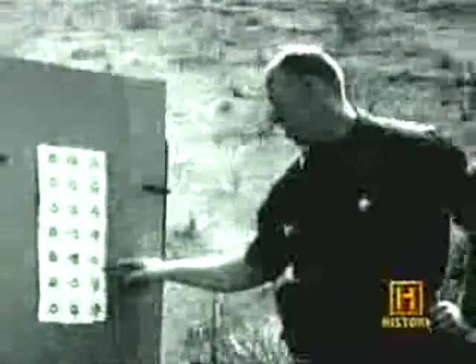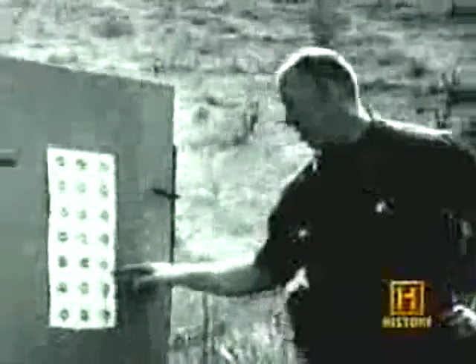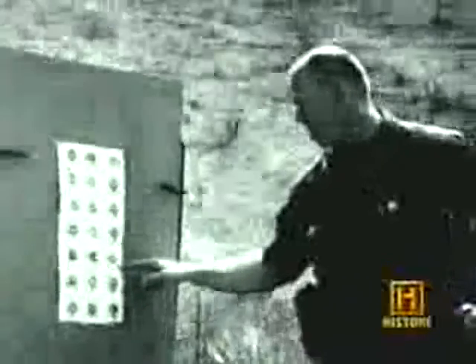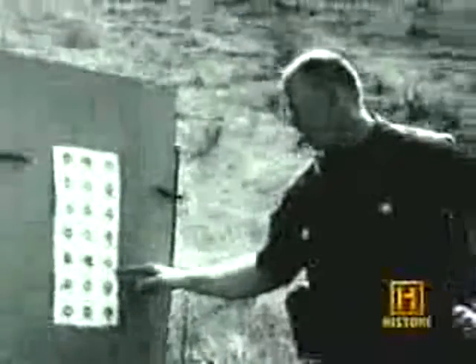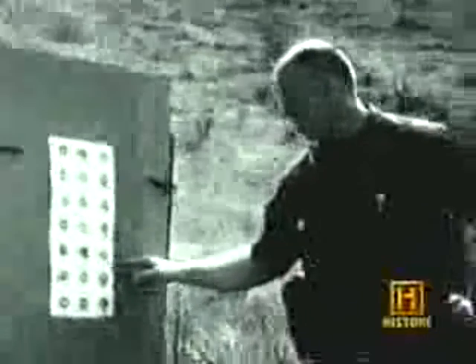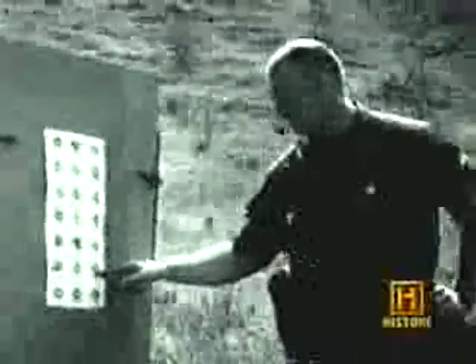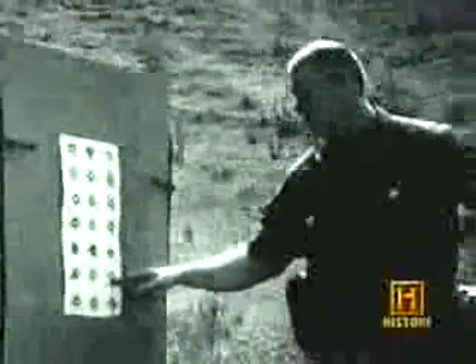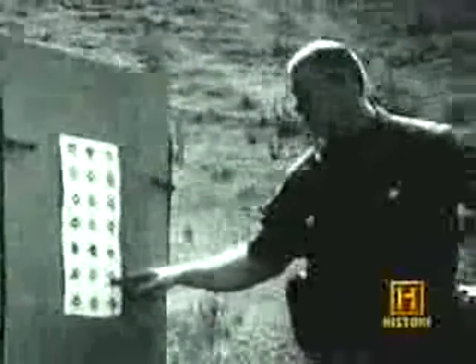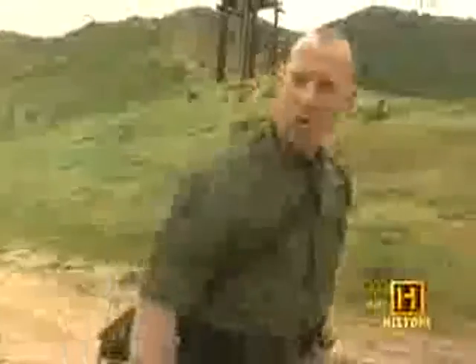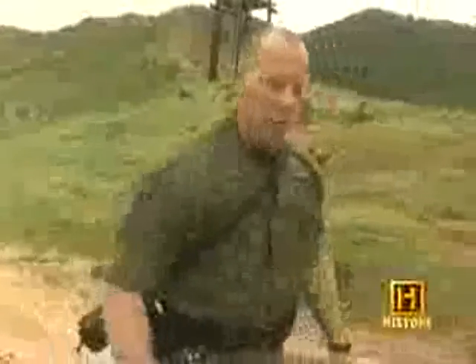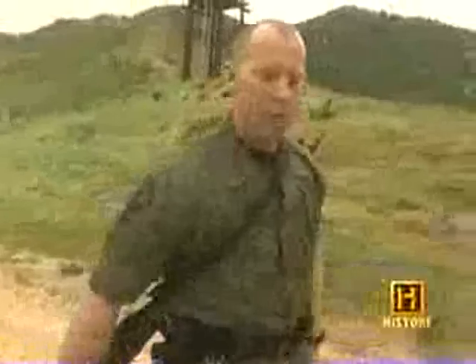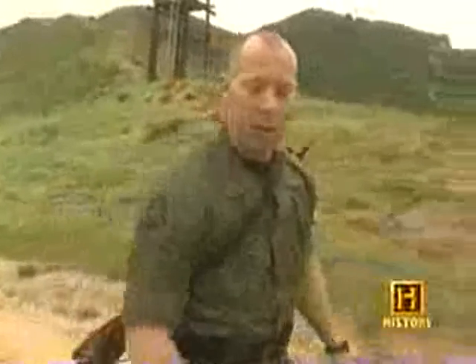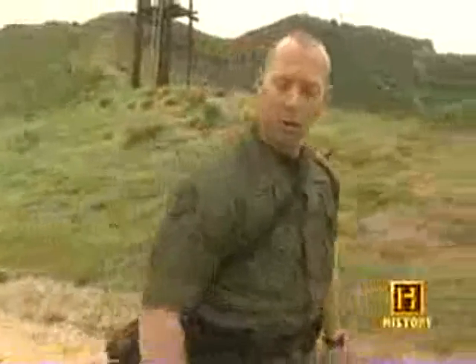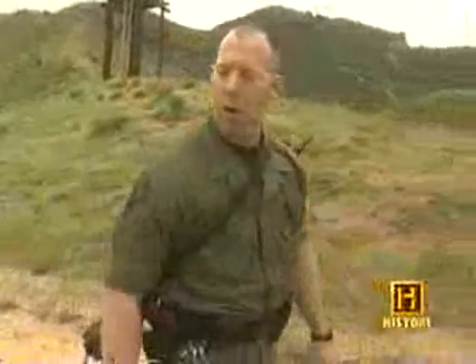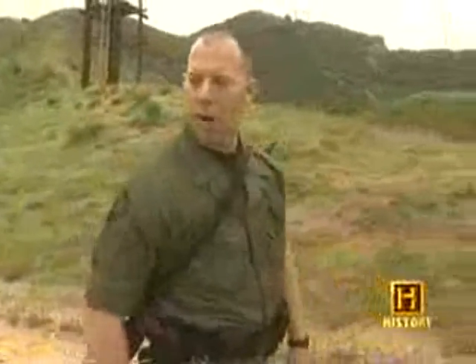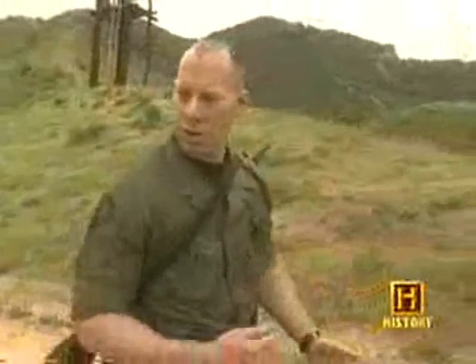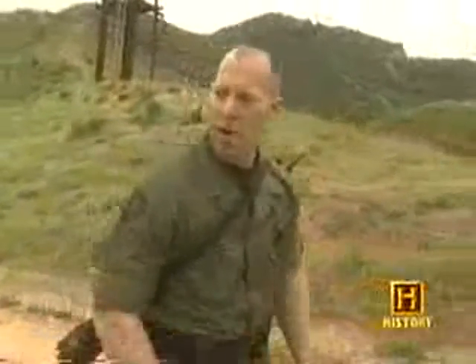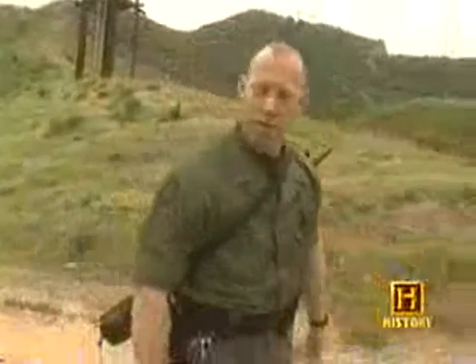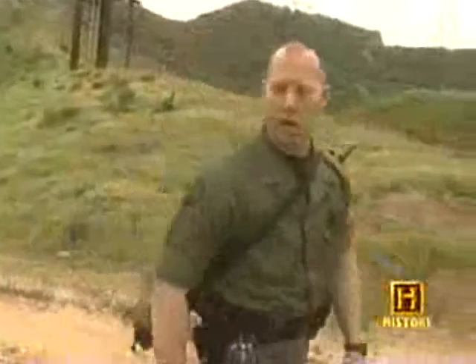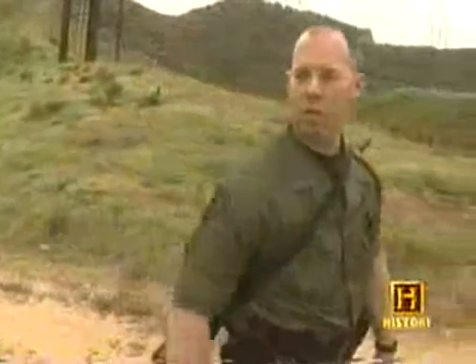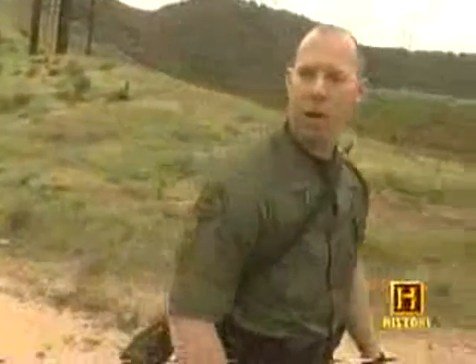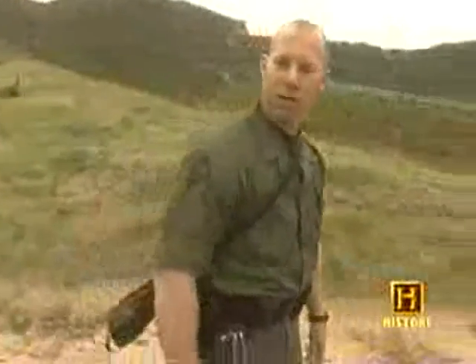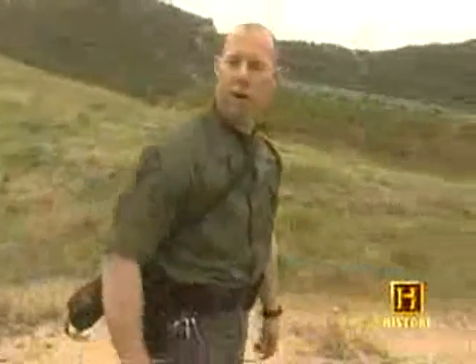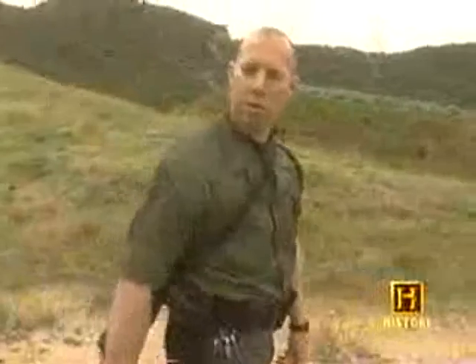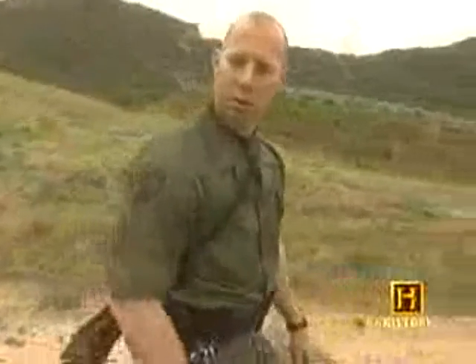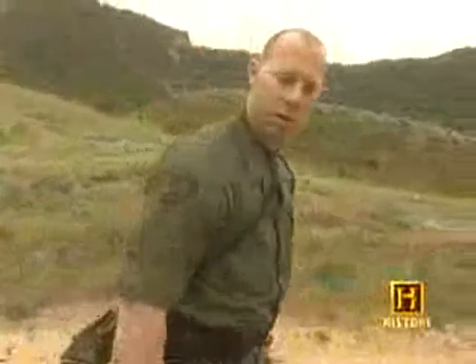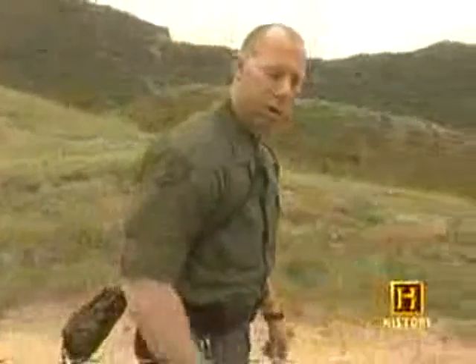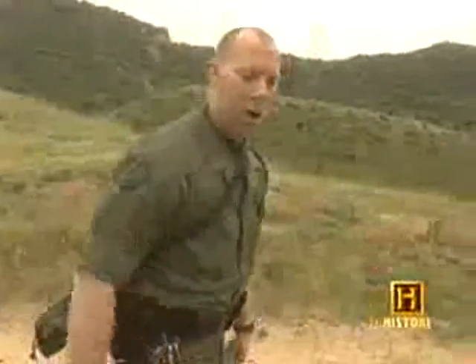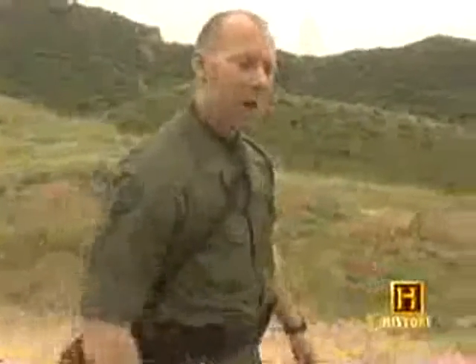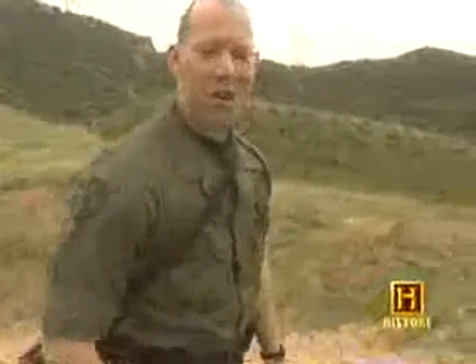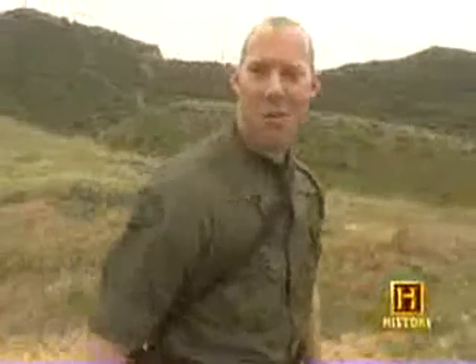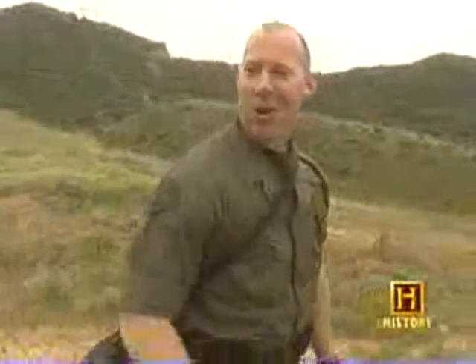On a good day we'd be able to put all our rounds on a spot about the size of a penny — five rounds. What about a bad day? On a bad day, more like a quarter.